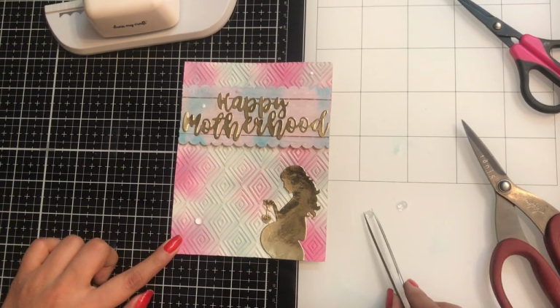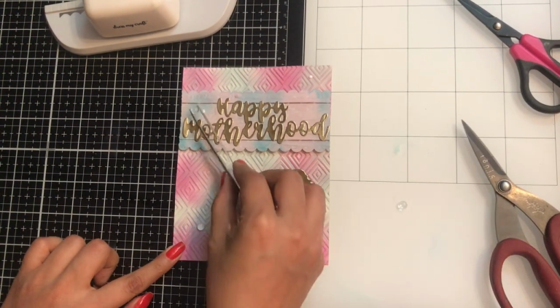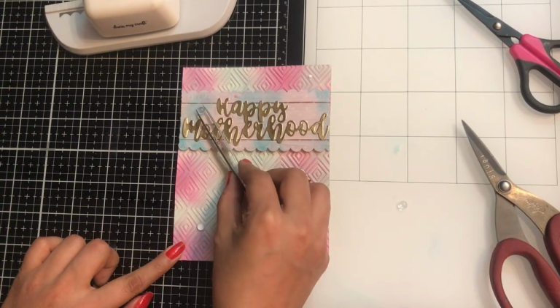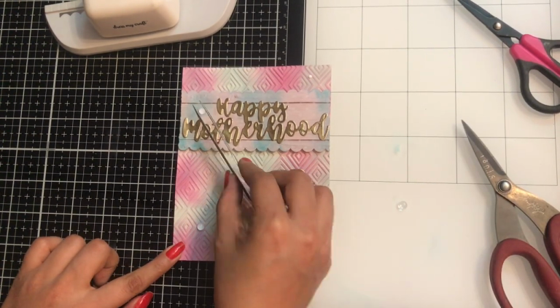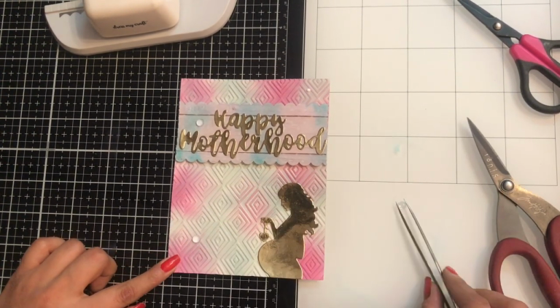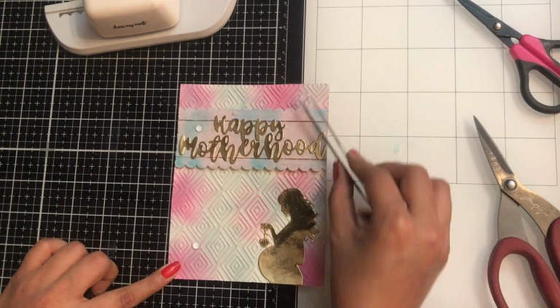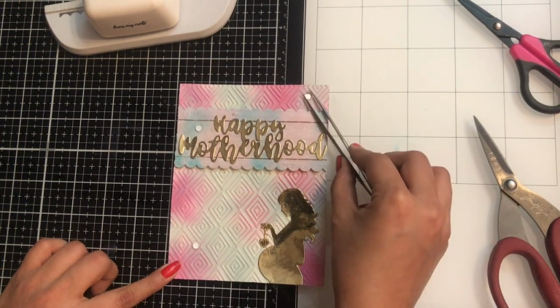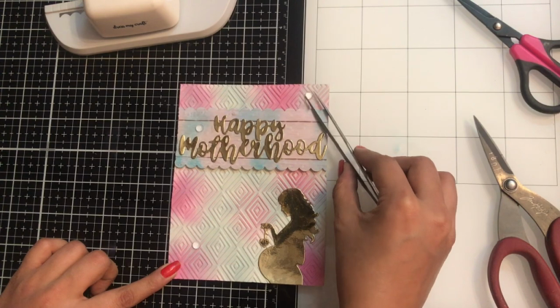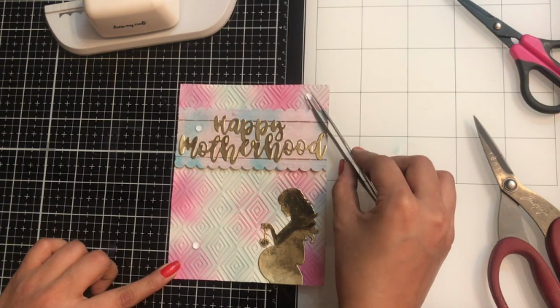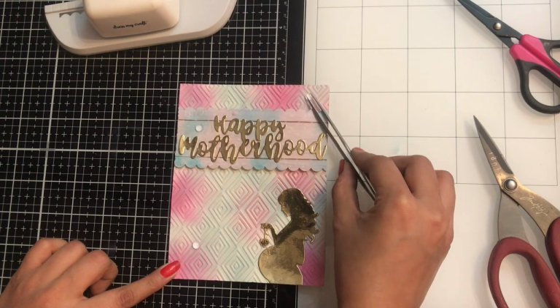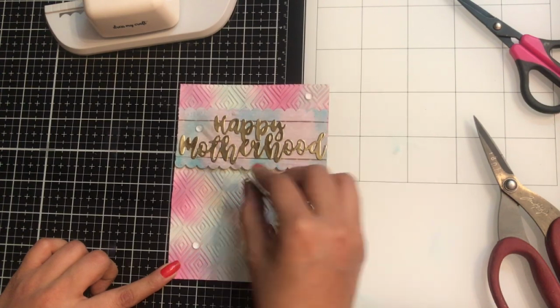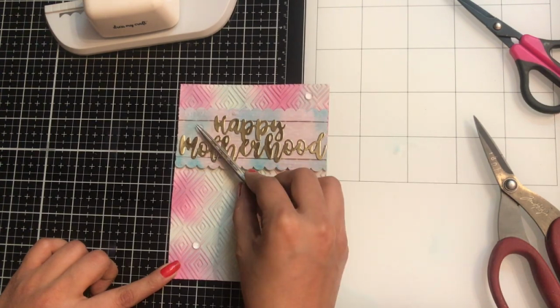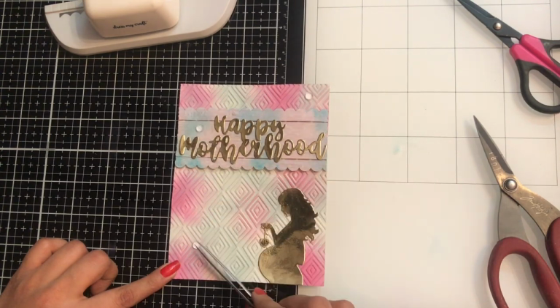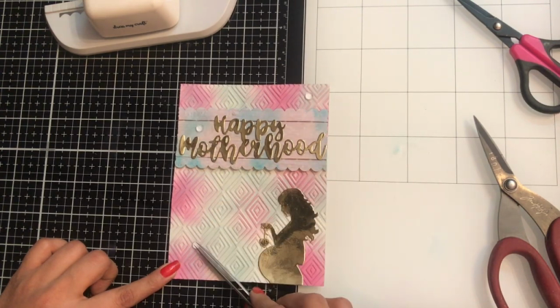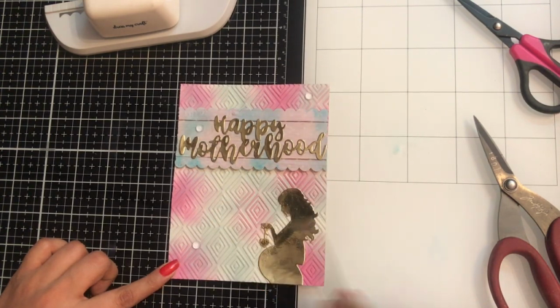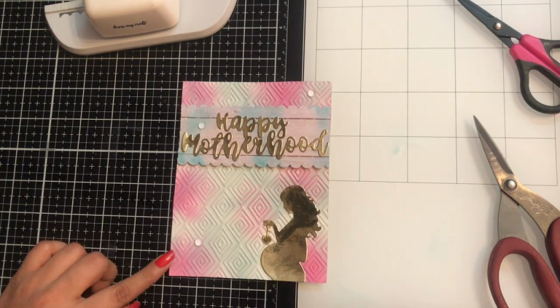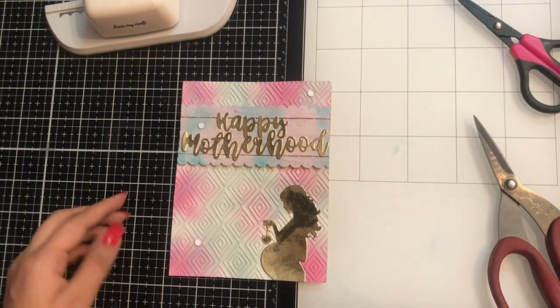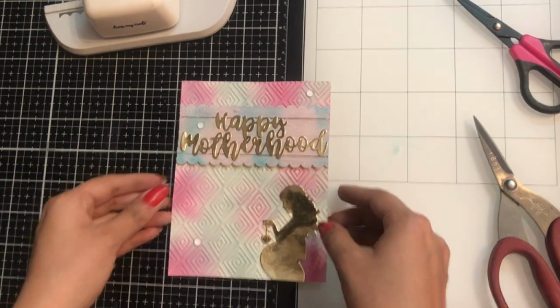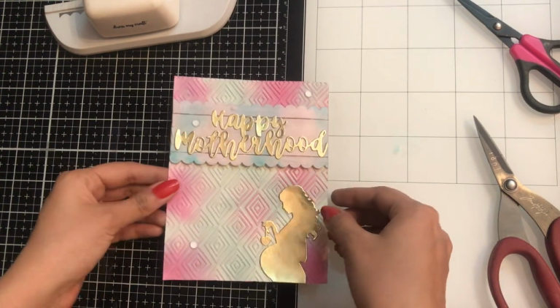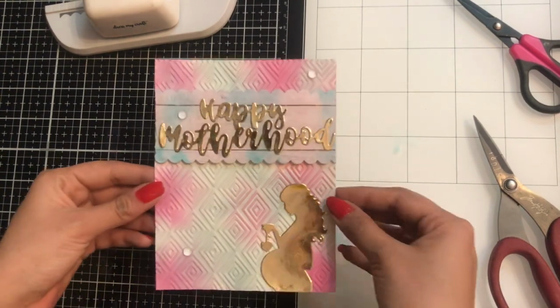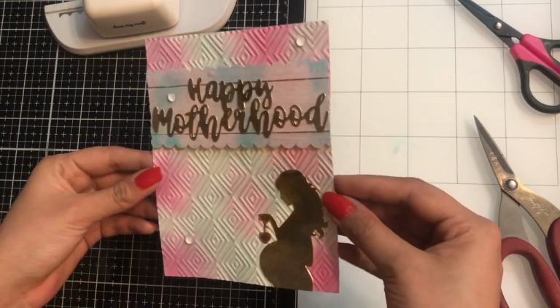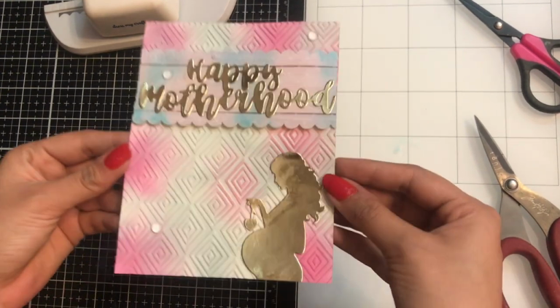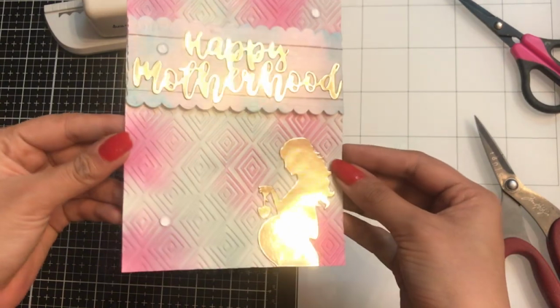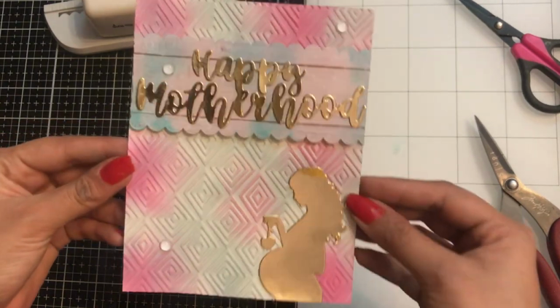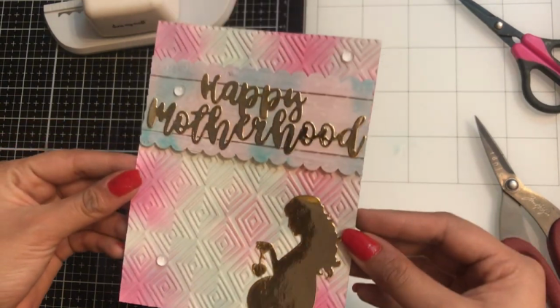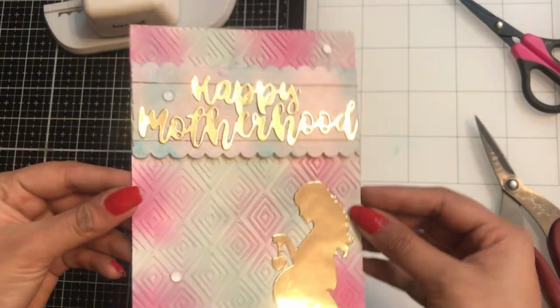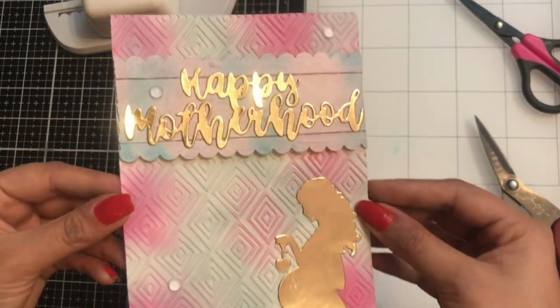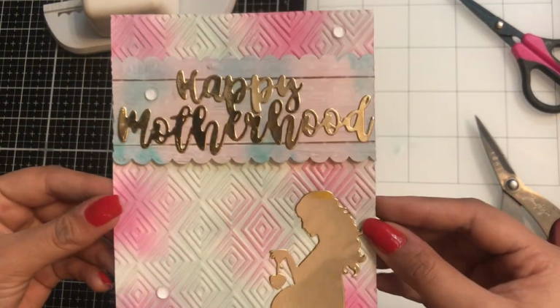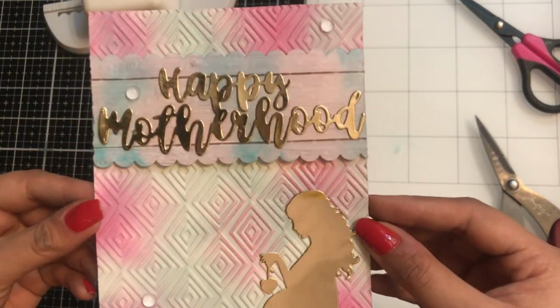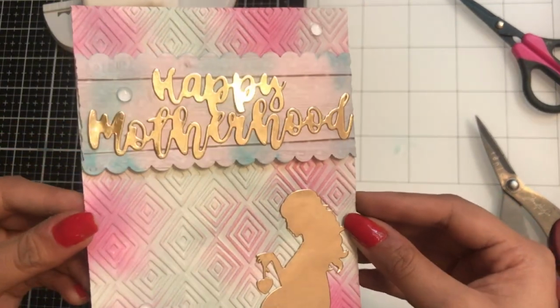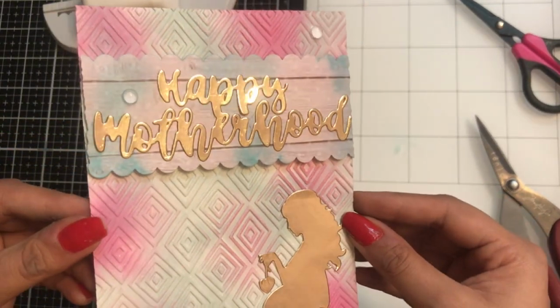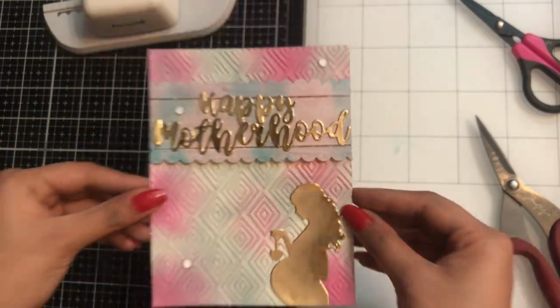Now I am simply adding liquid adhesive randomly on my card and adding clear water droplets from Dress My Craft. I'm also using the fine-tip tweezers from Dress My Craft. Our card is ready — I'll simply add a base note card to it.